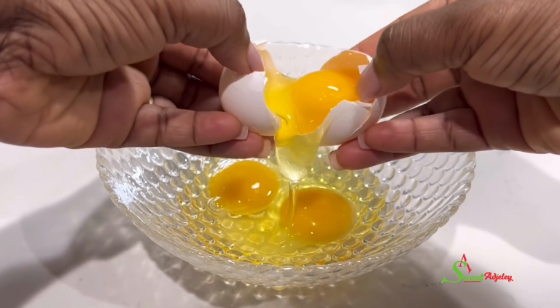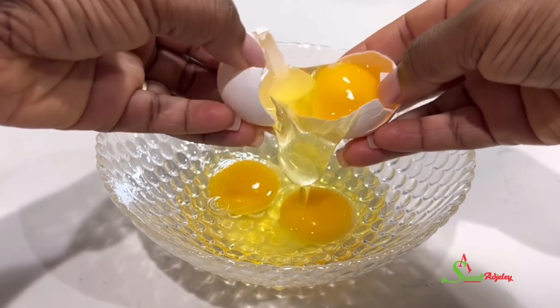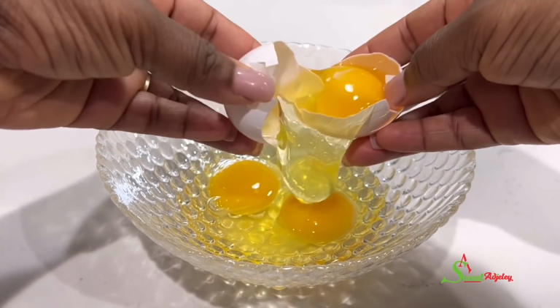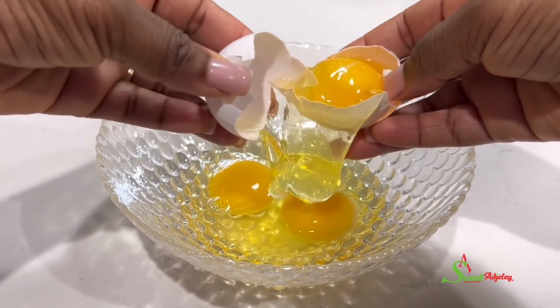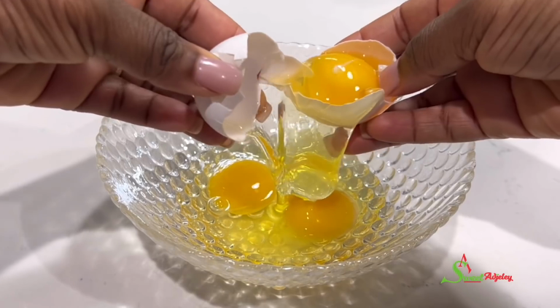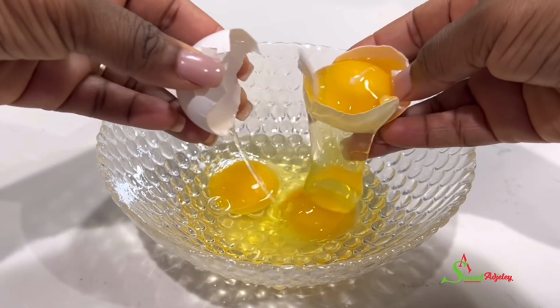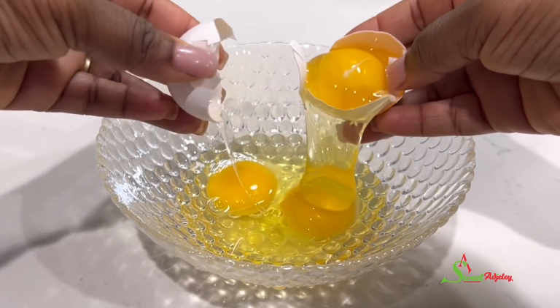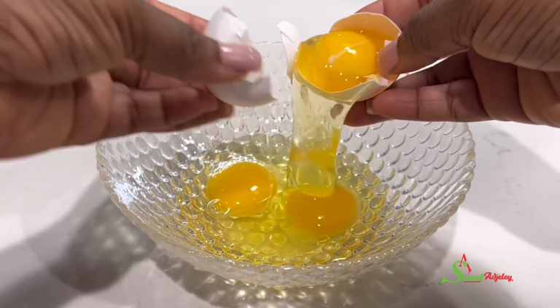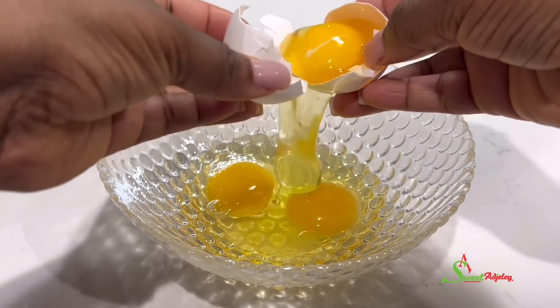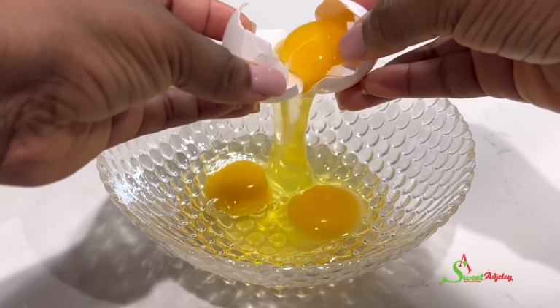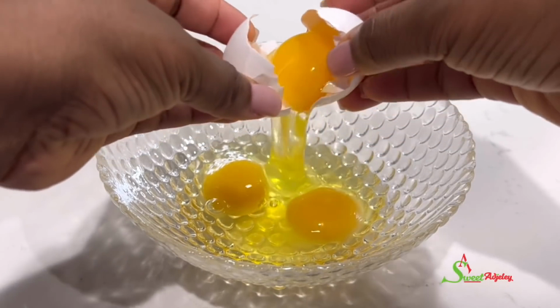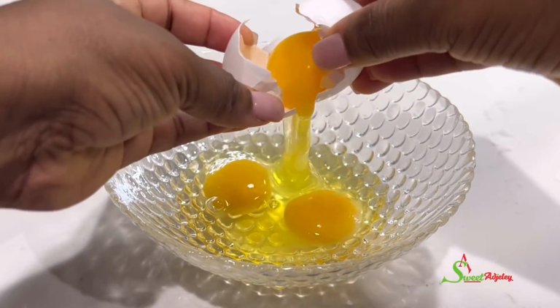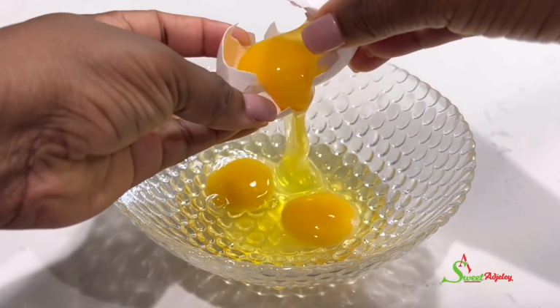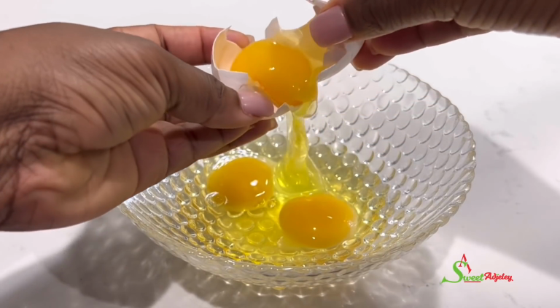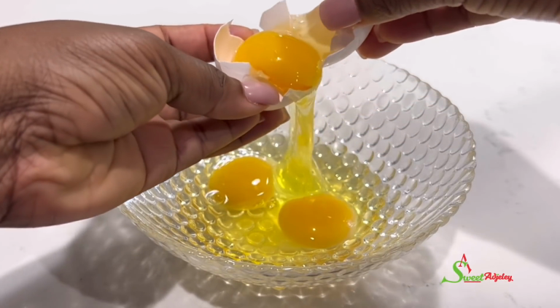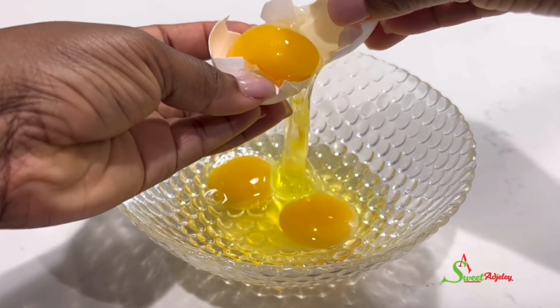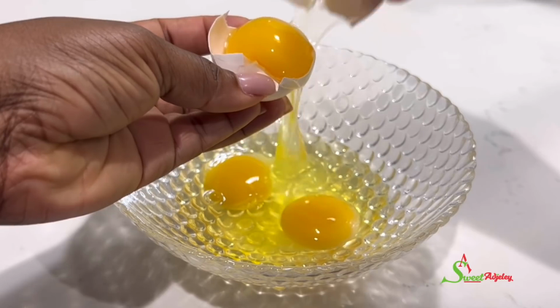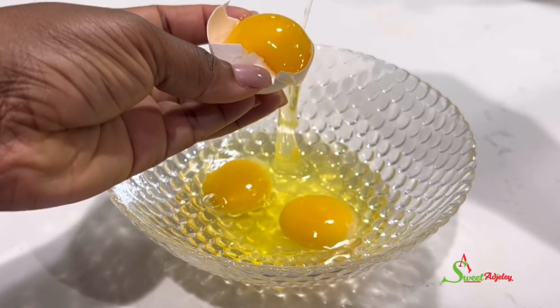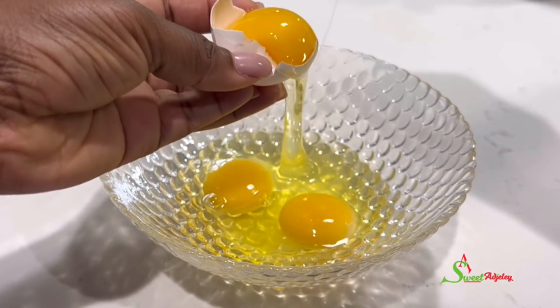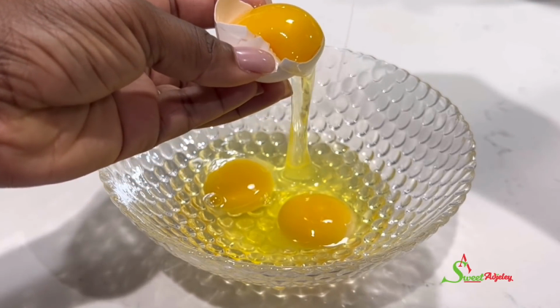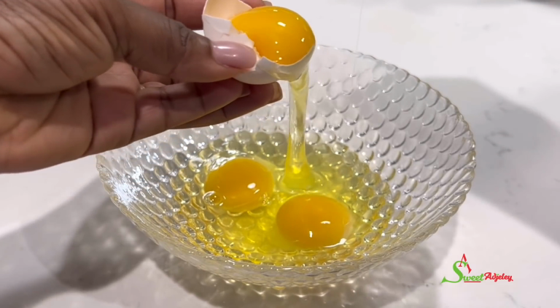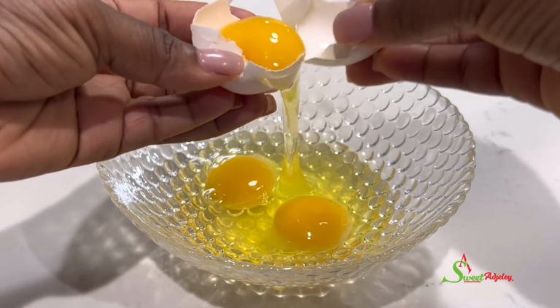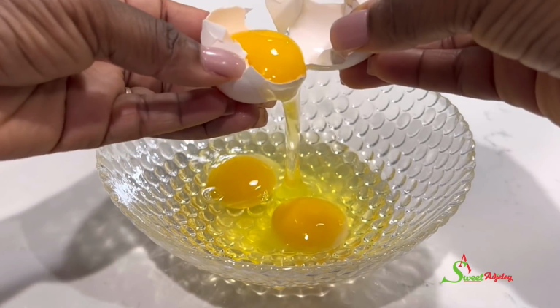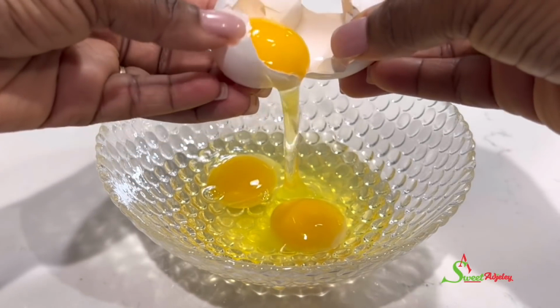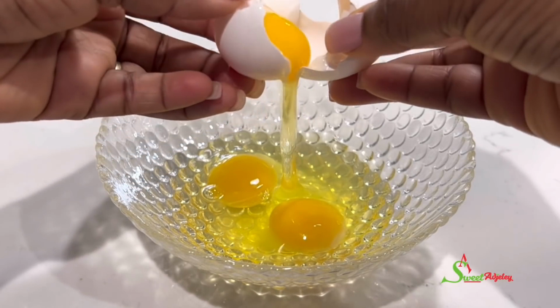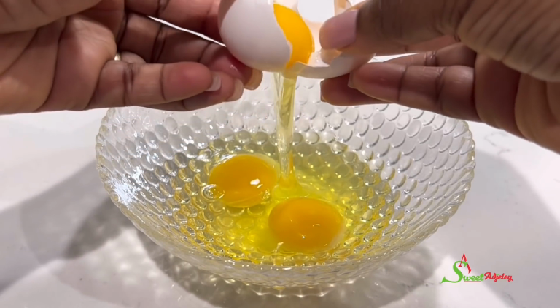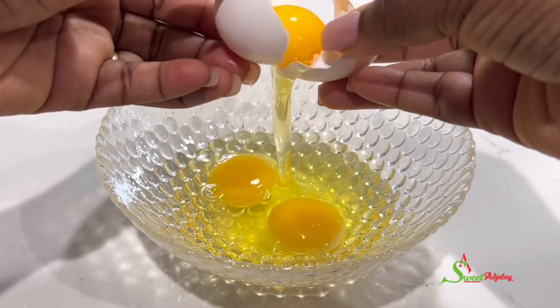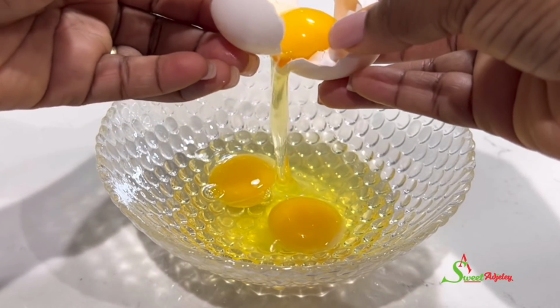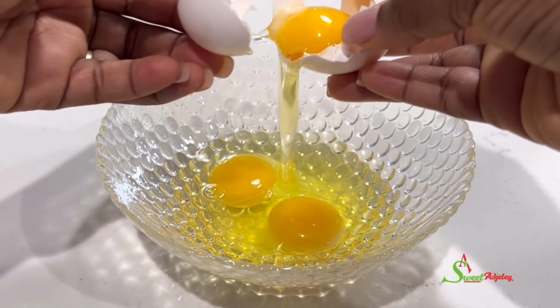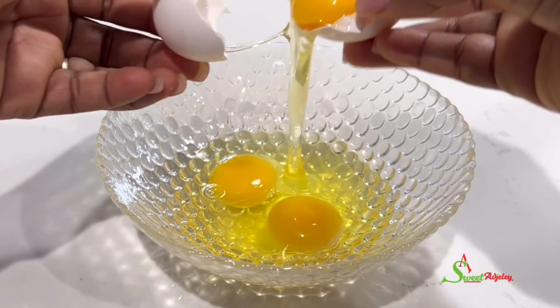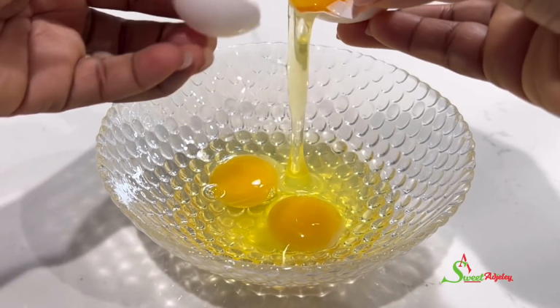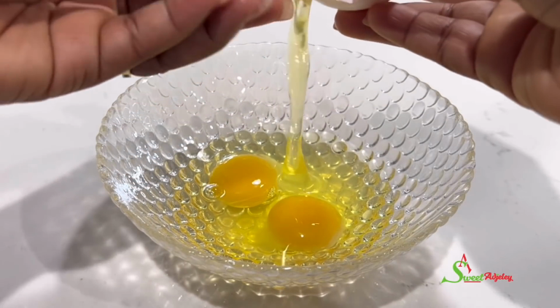How do you like your eggs? Well, this garden scramble is one of my favorites. This is Sweet Agile and I am back with another recipe.